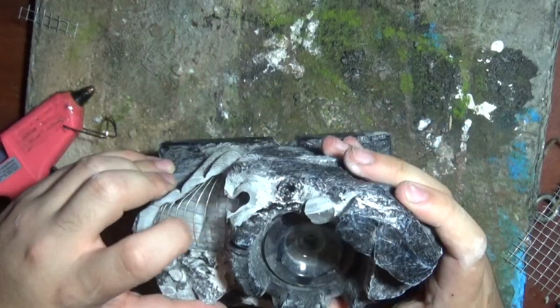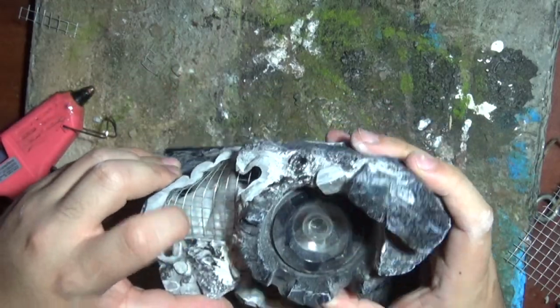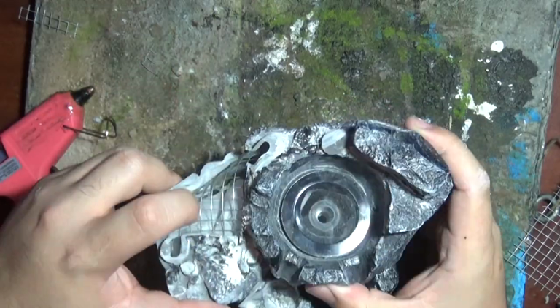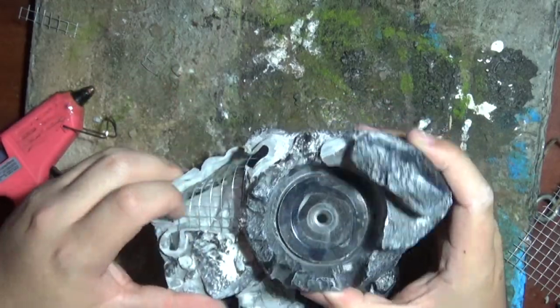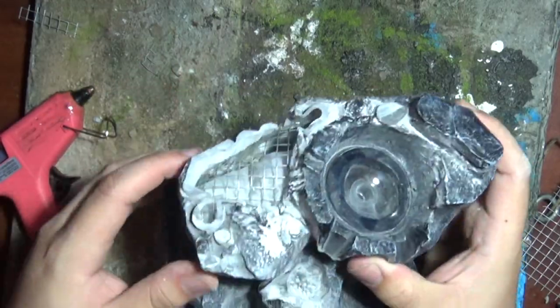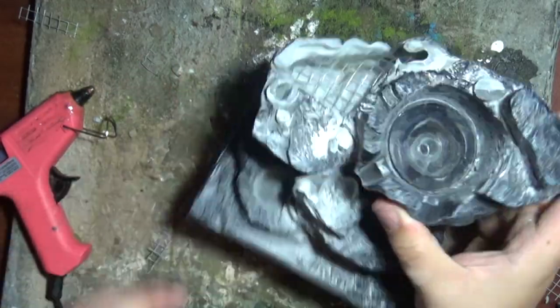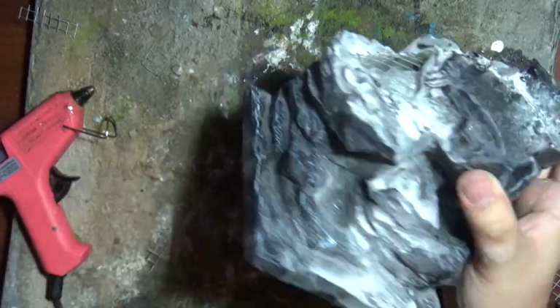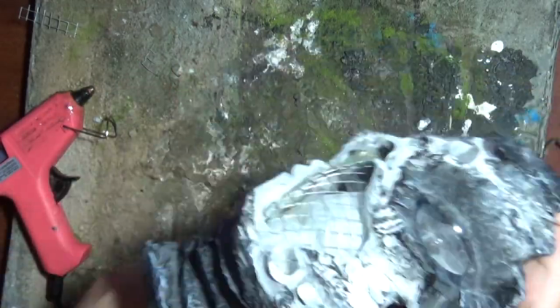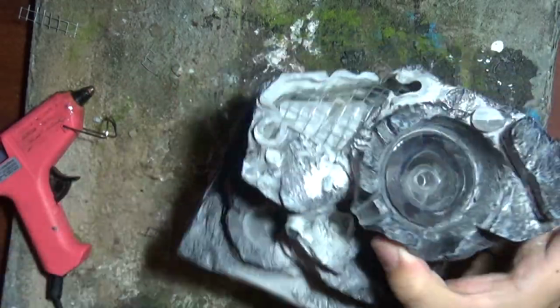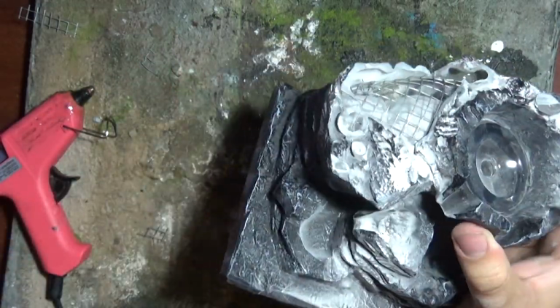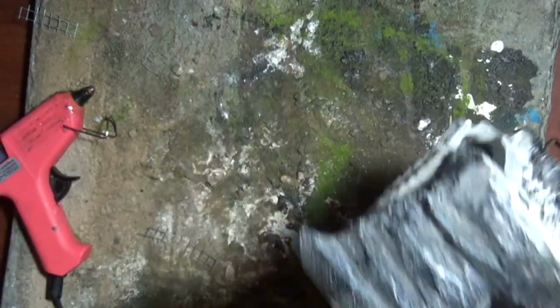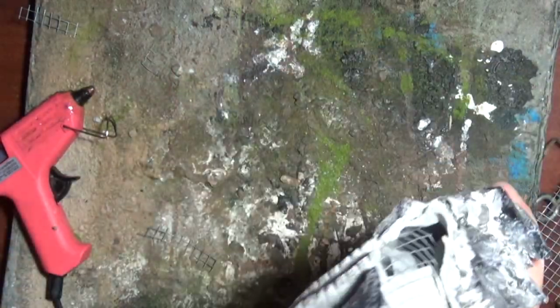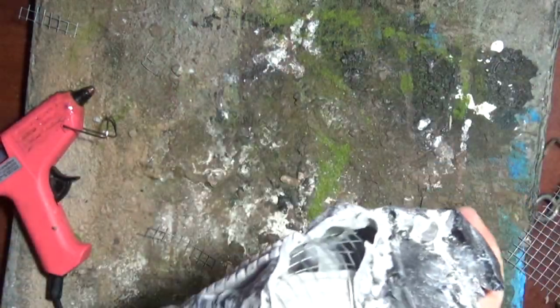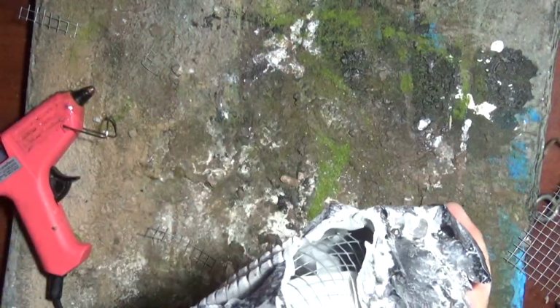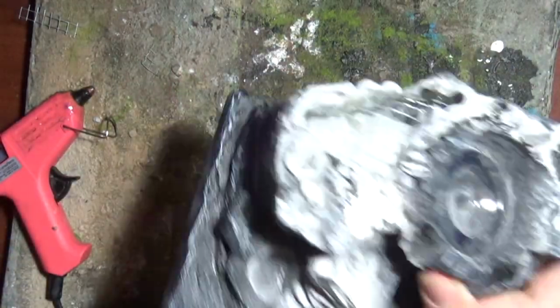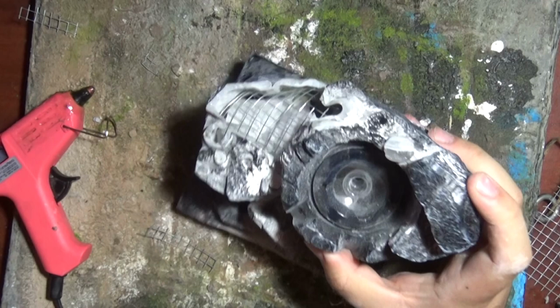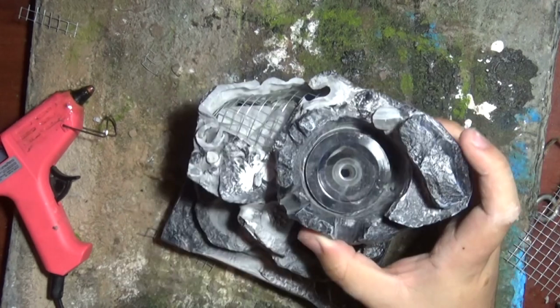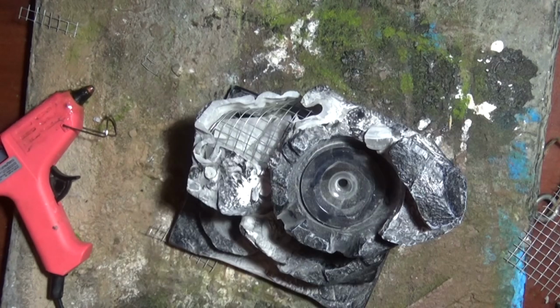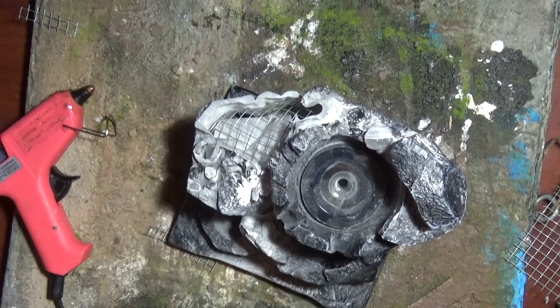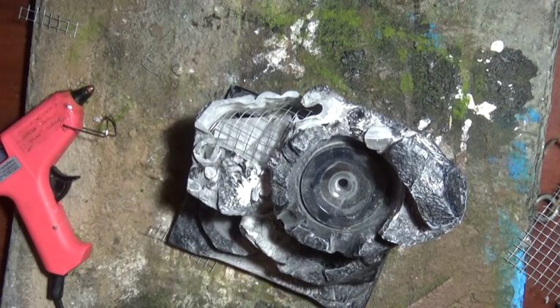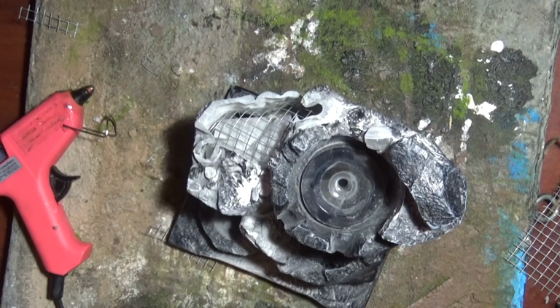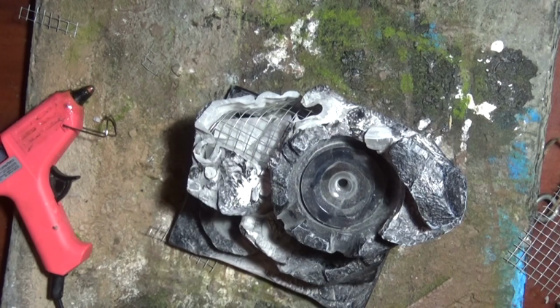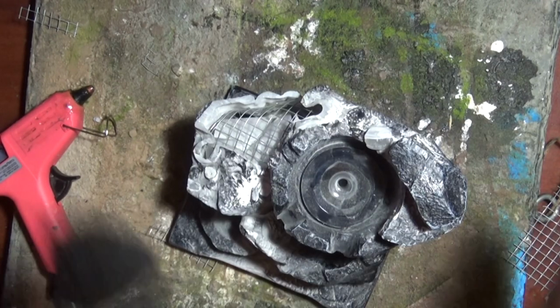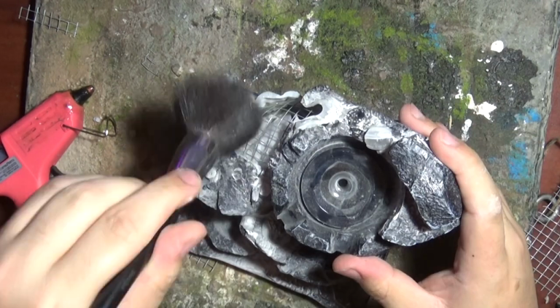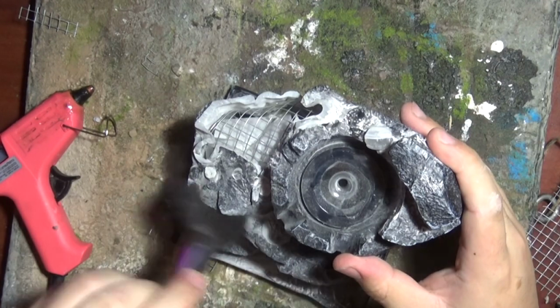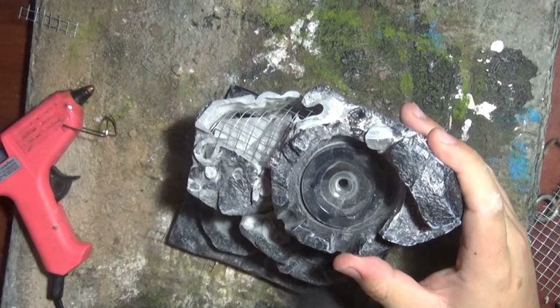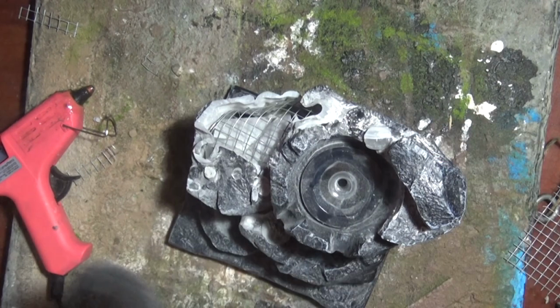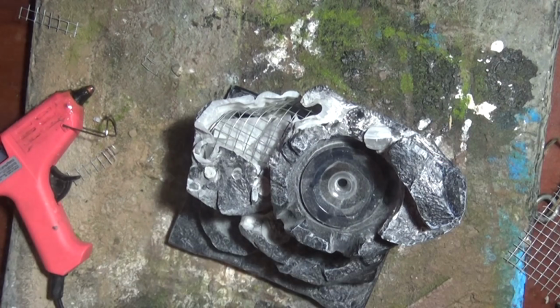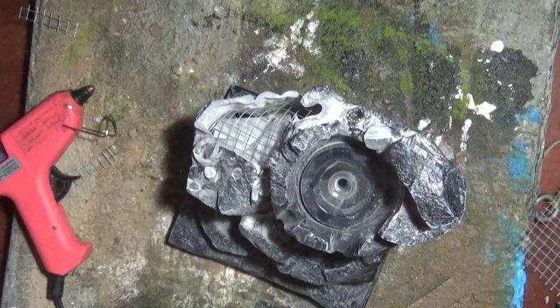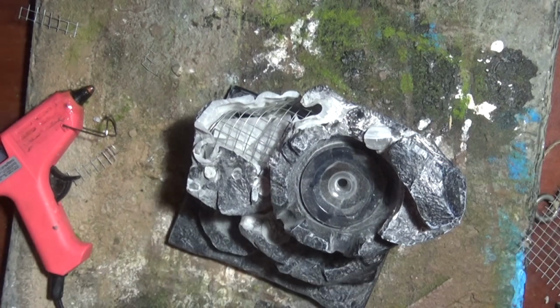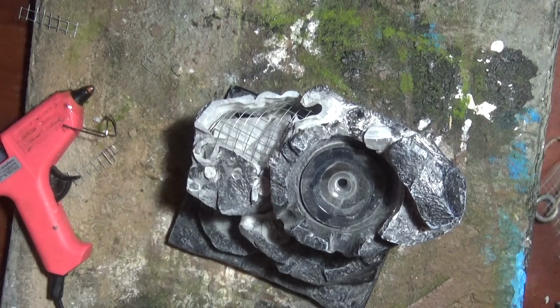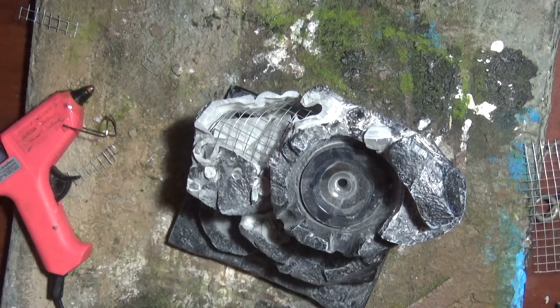When I cut this off I used a grinder, so there's a lot of dust particles all over this, and I just want to clean those up before we go sticking anything on.